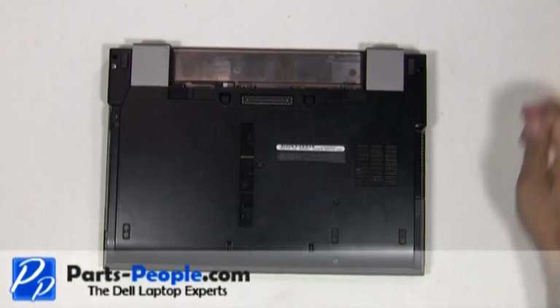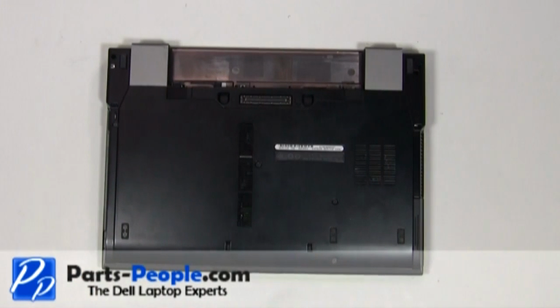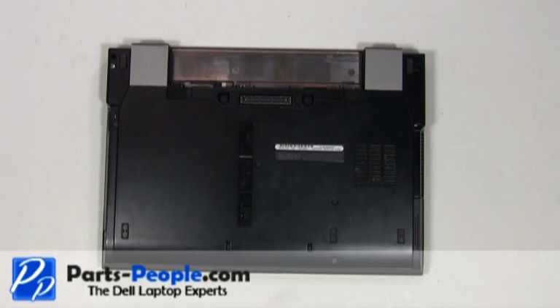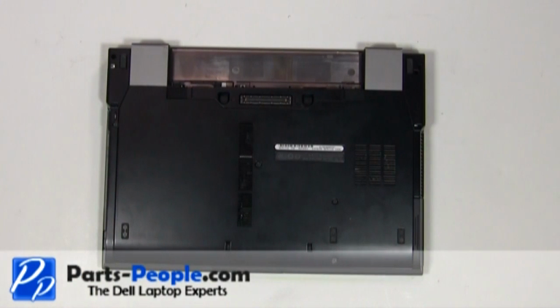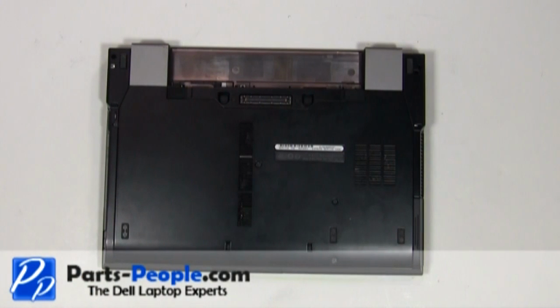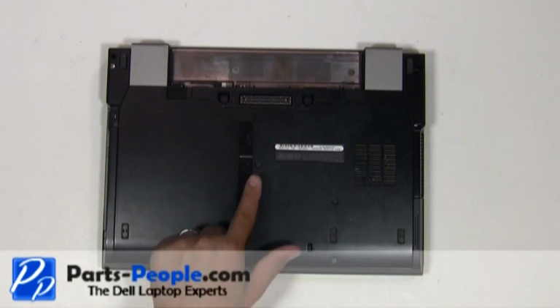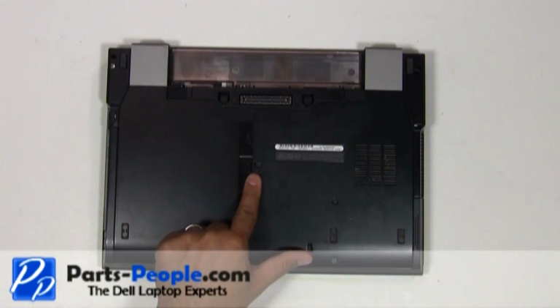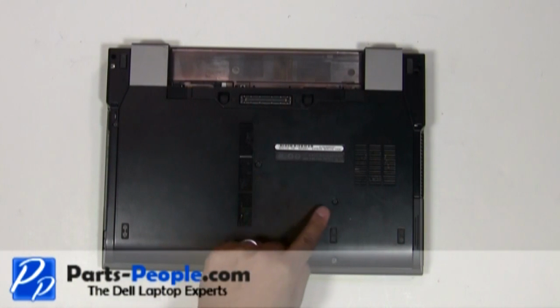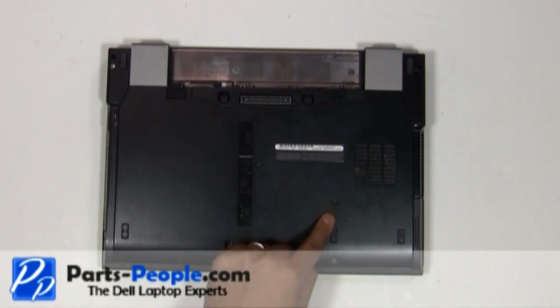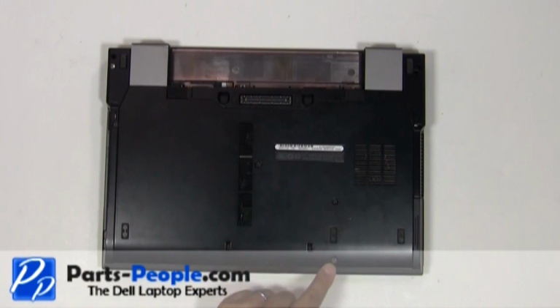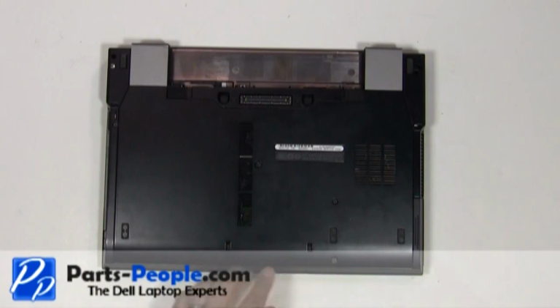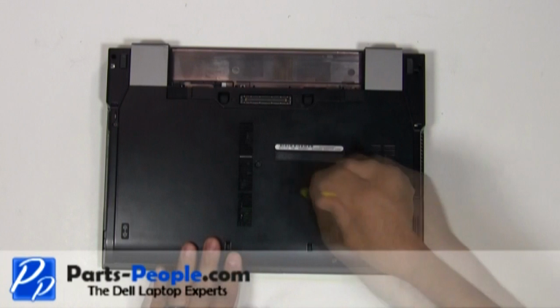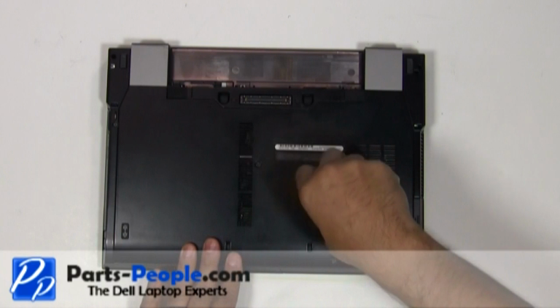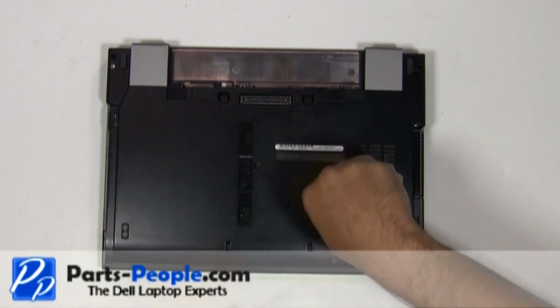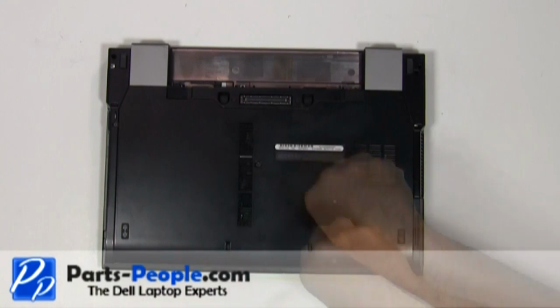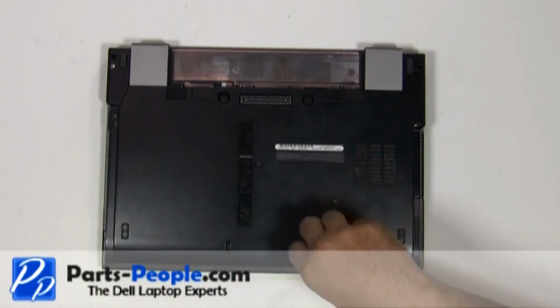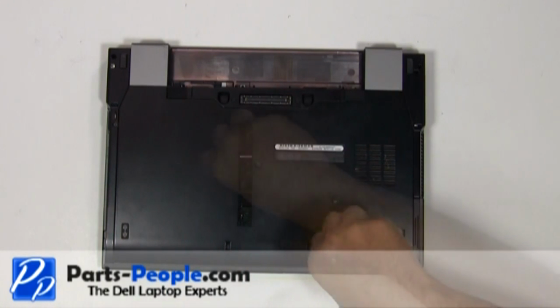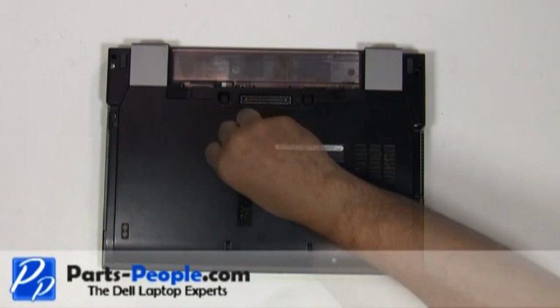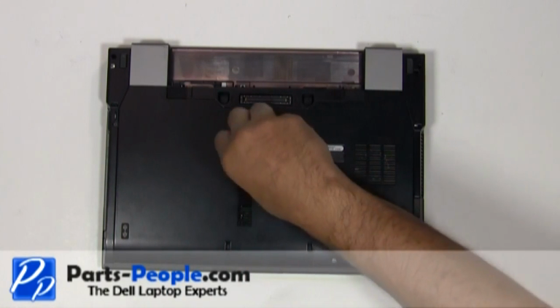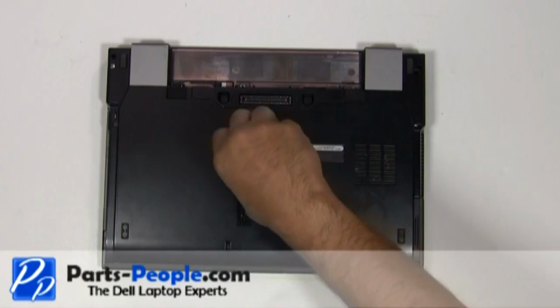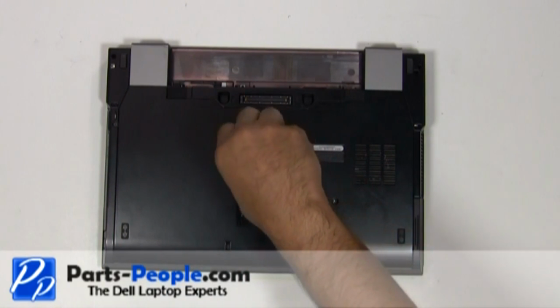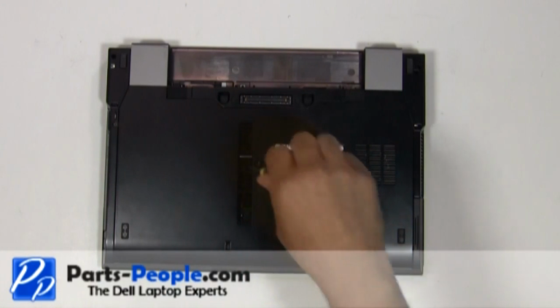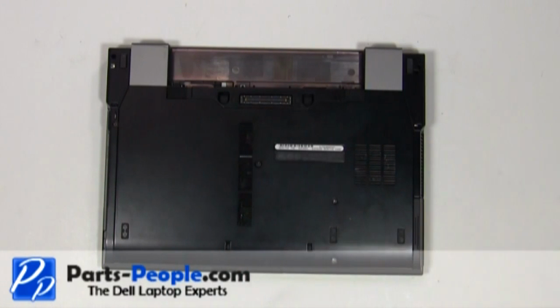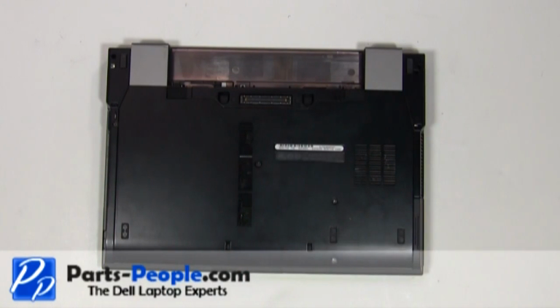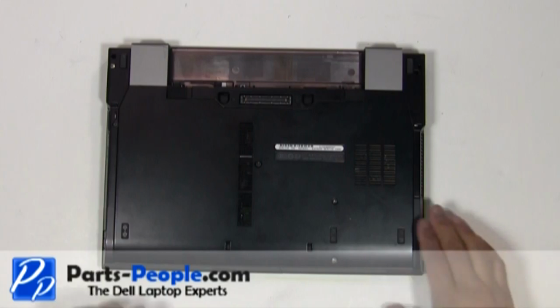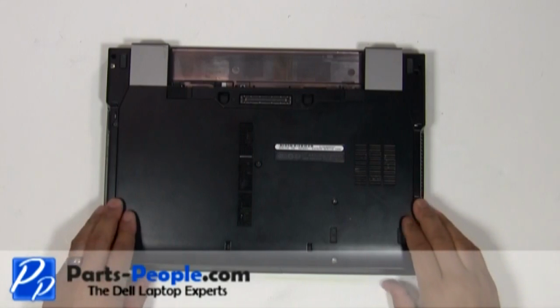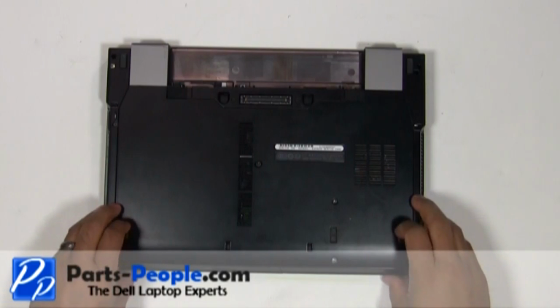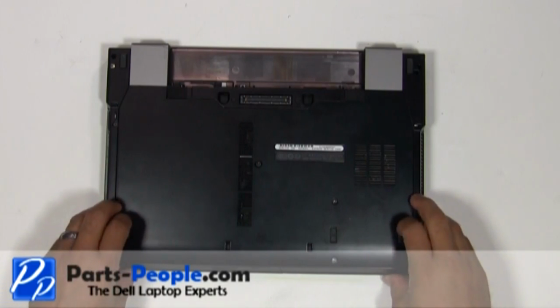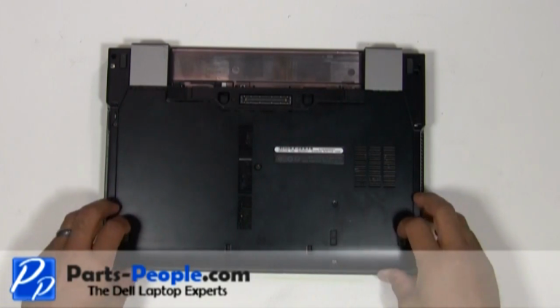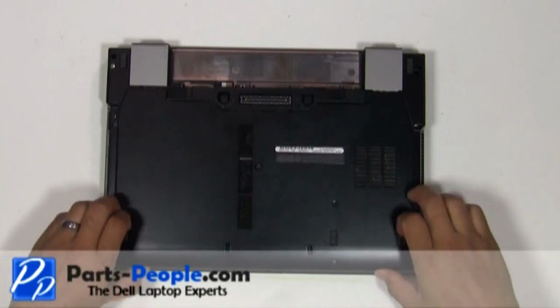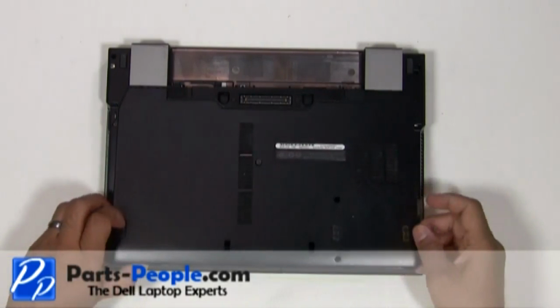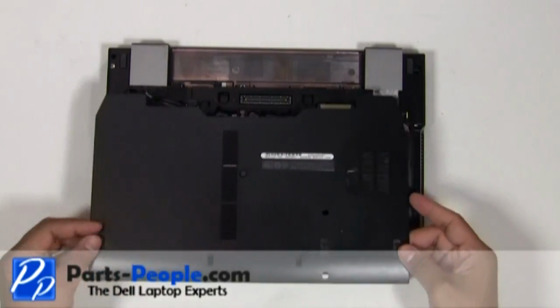Loosen the access panel door cover screw and remove the two hard drive screws. Slide the access panel door cover down and lift it away from the laptop.